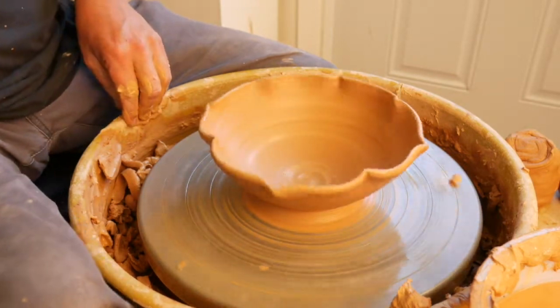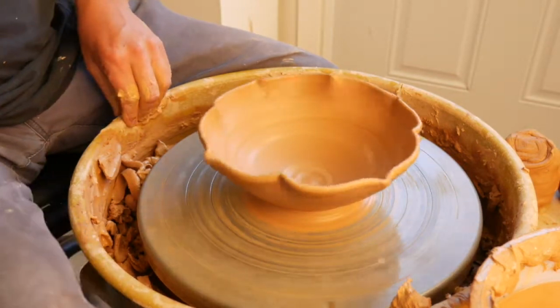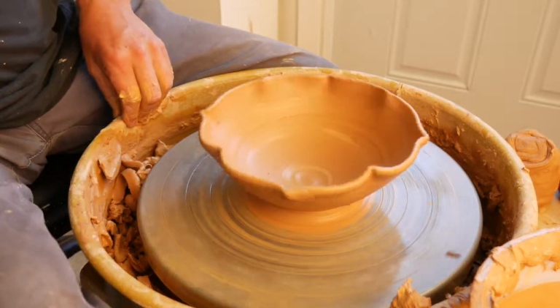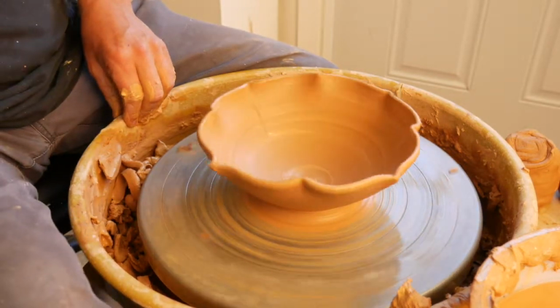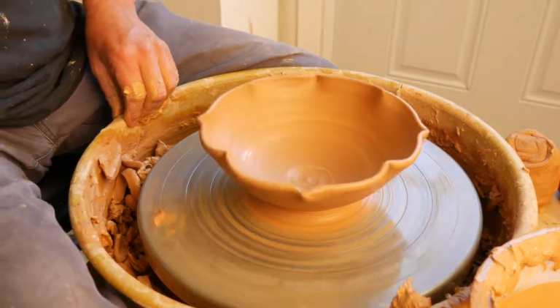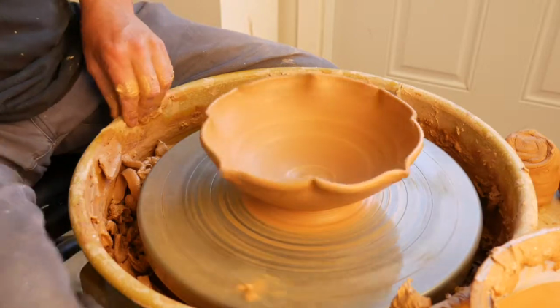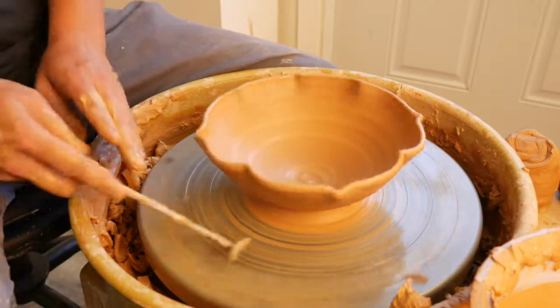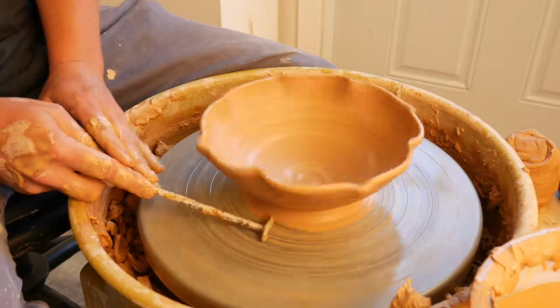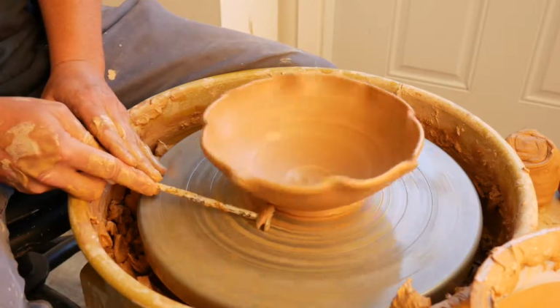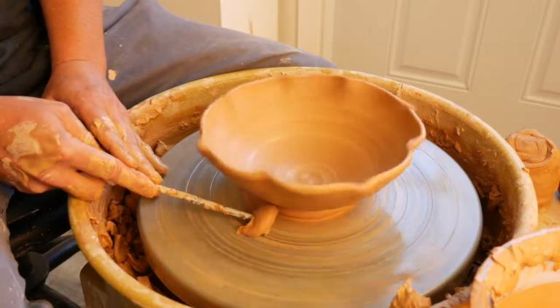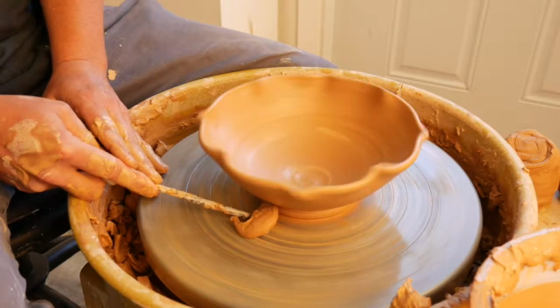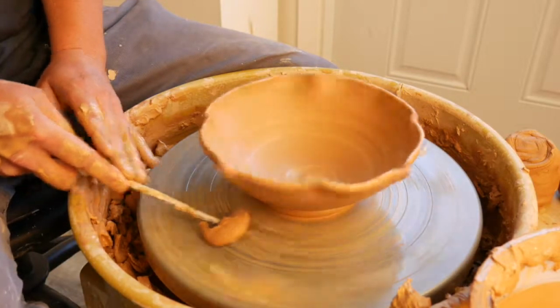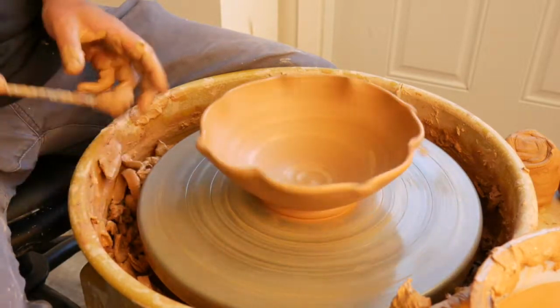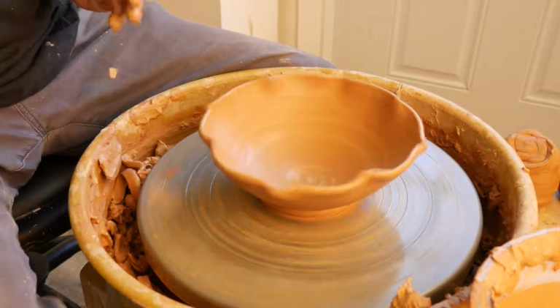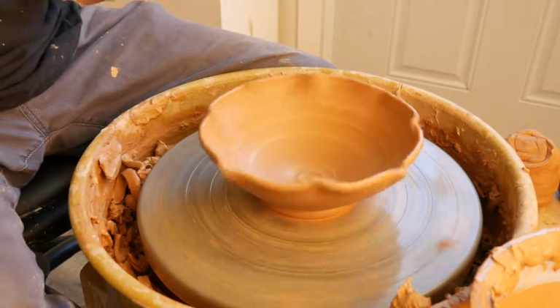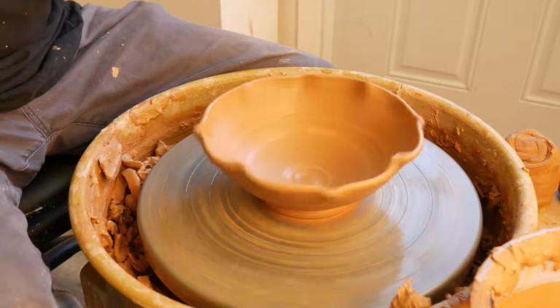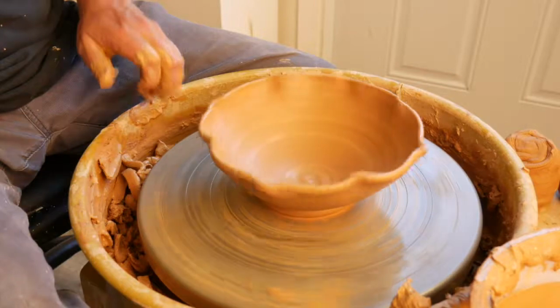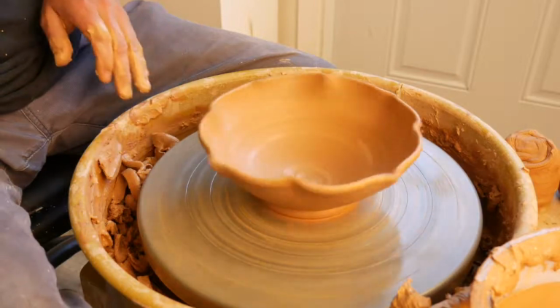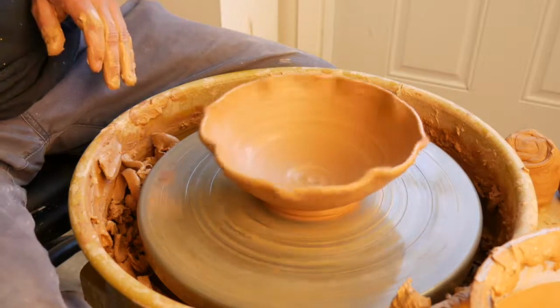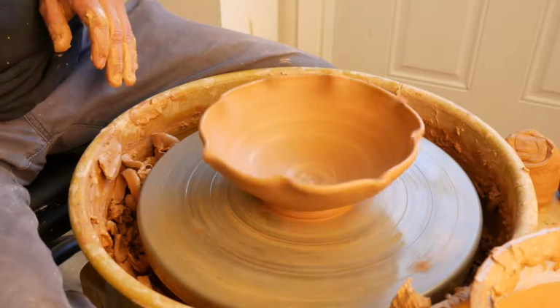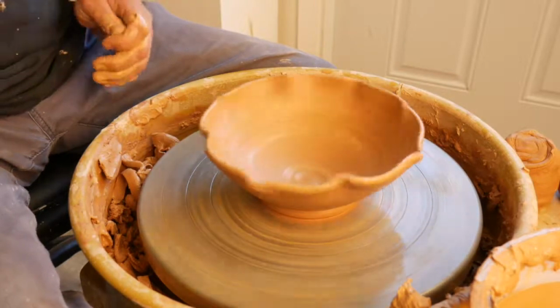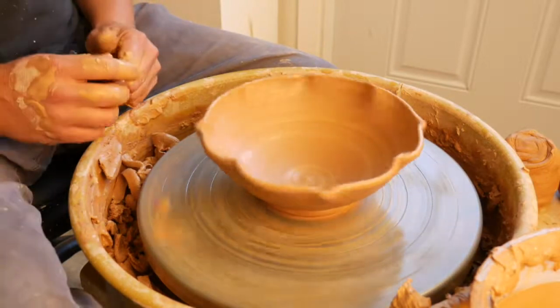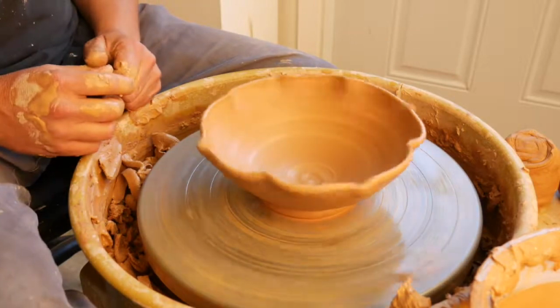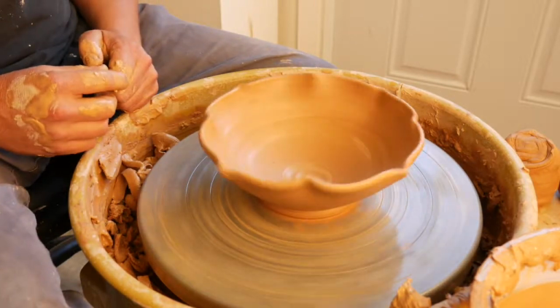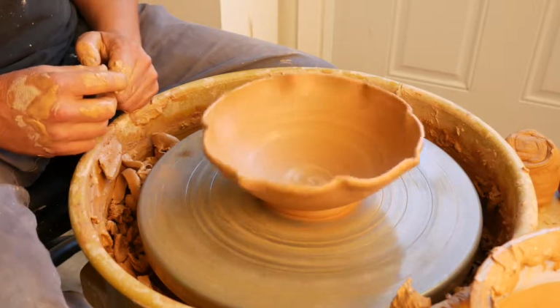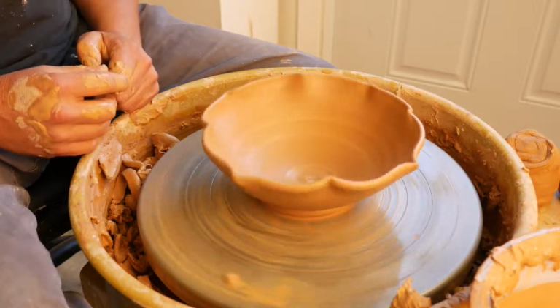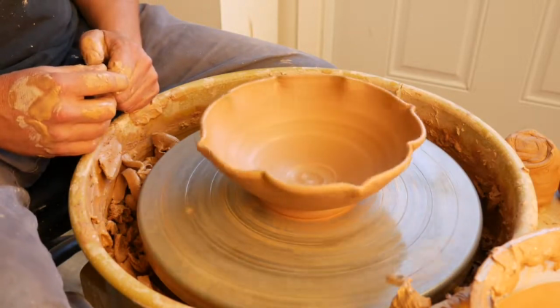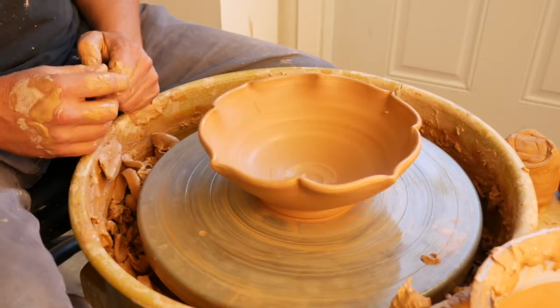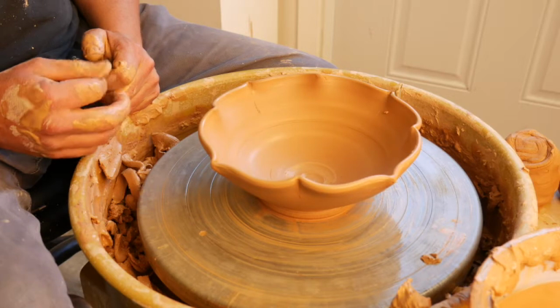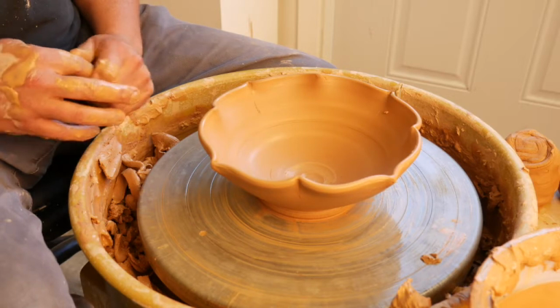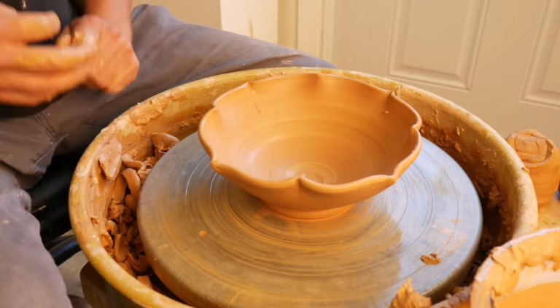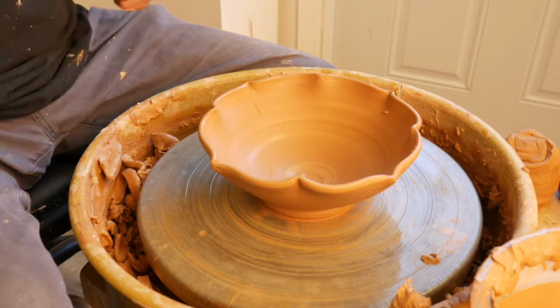Go ahead and undercut your foot like normal. We'll let this get leather hard and trim it up later.